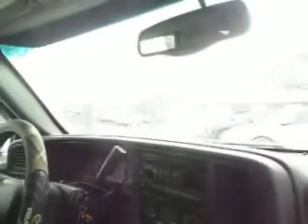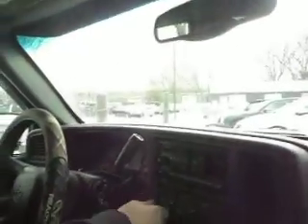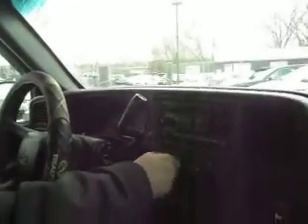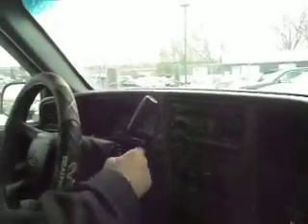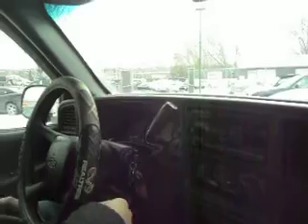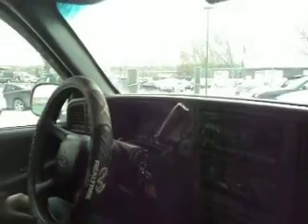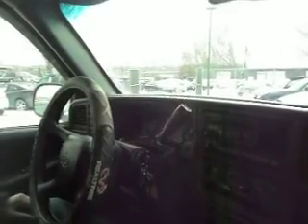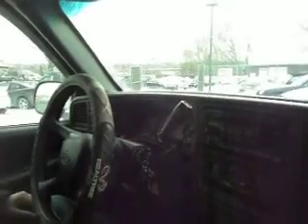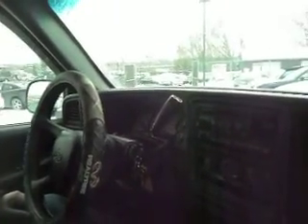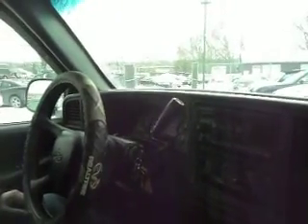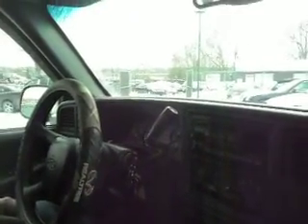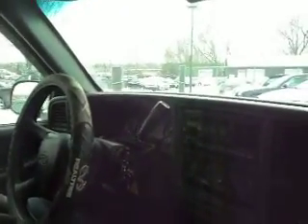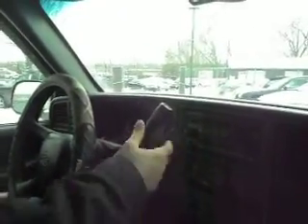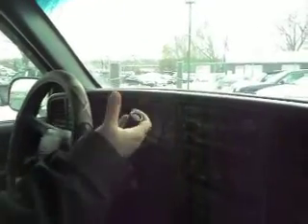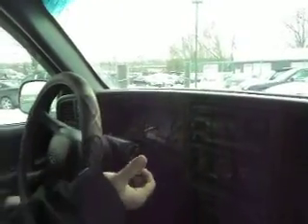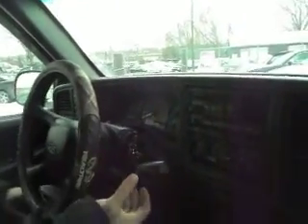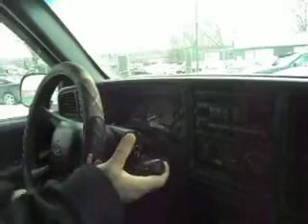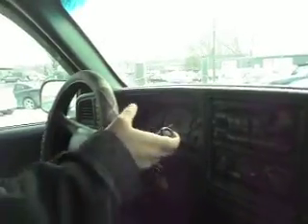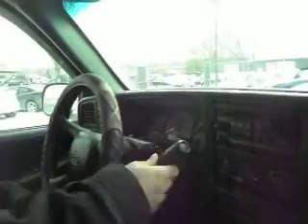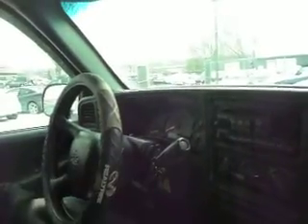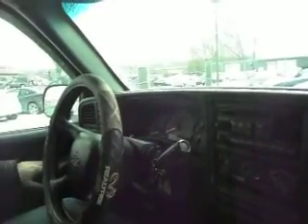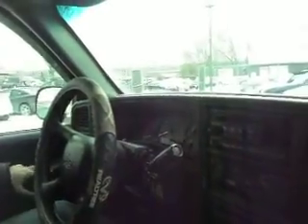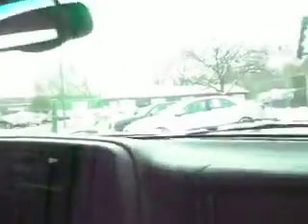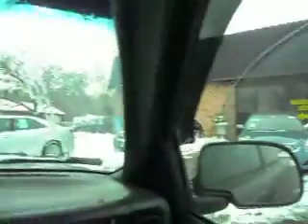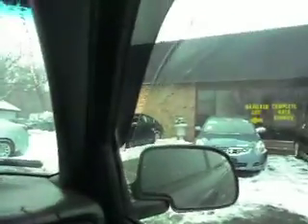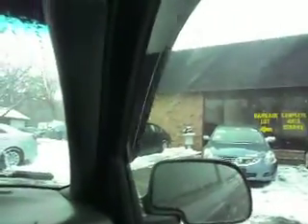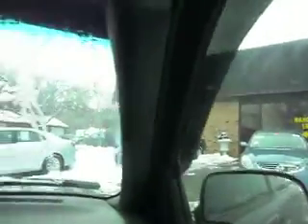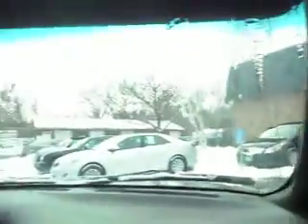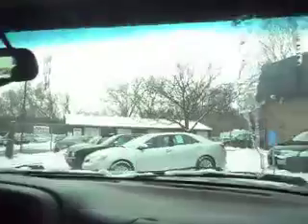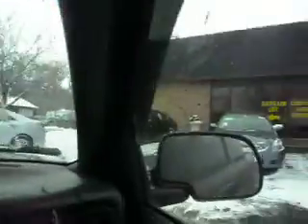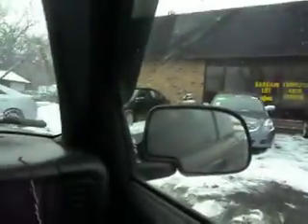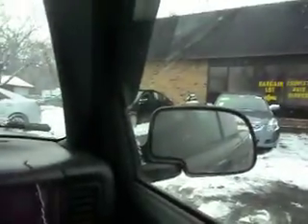This truck only has 160,000 miles — right where it's supposed to be. There's no misfire, no hesitation. Transmission goes from gear to gear without any hard kicks. All the power windows work correctly. Mirrors adjust on both sides.